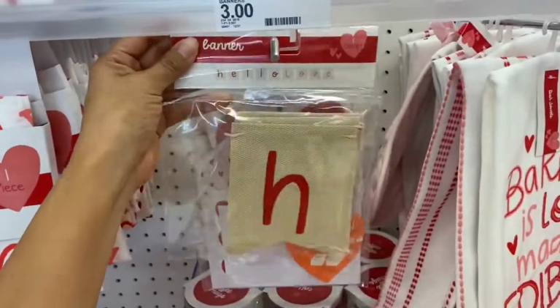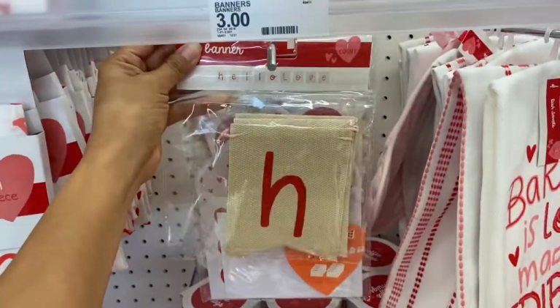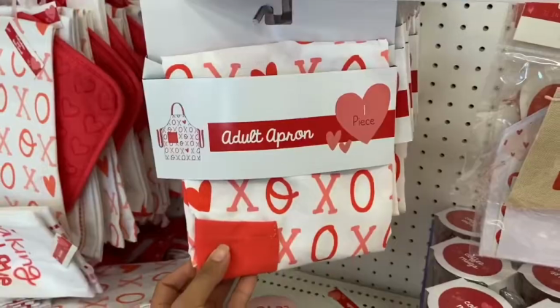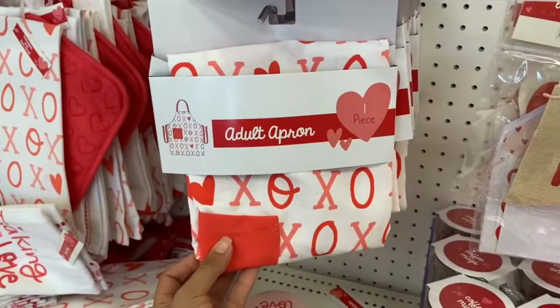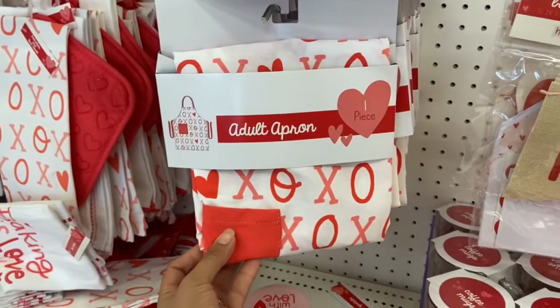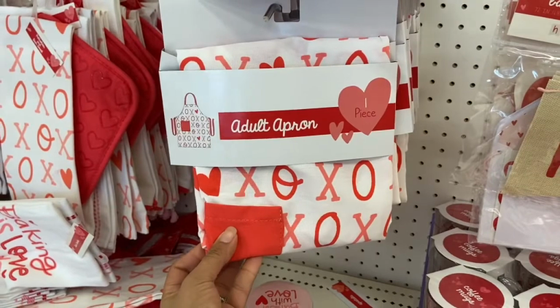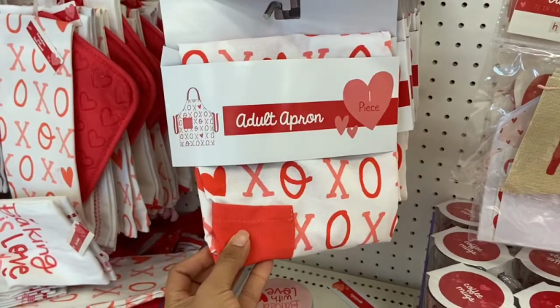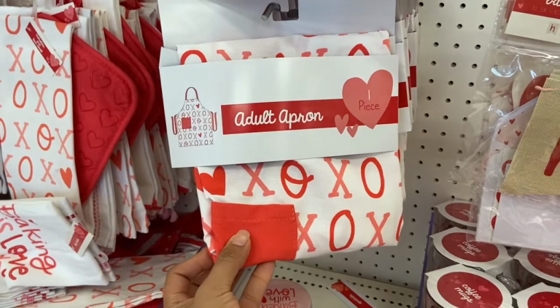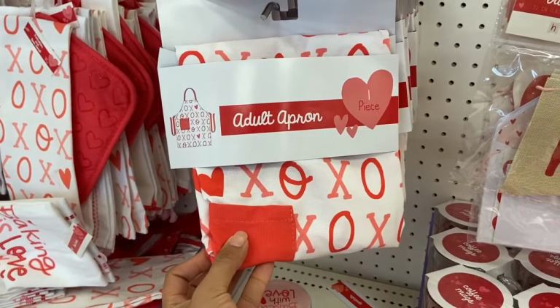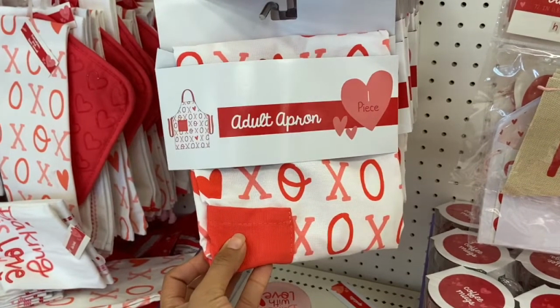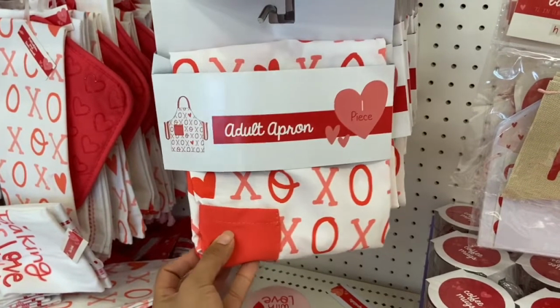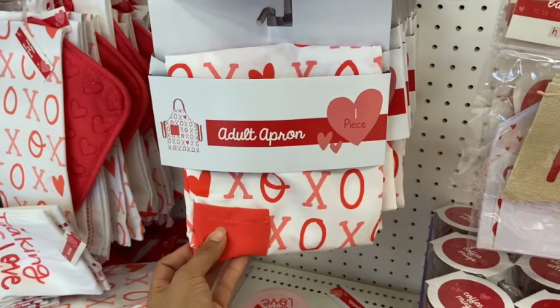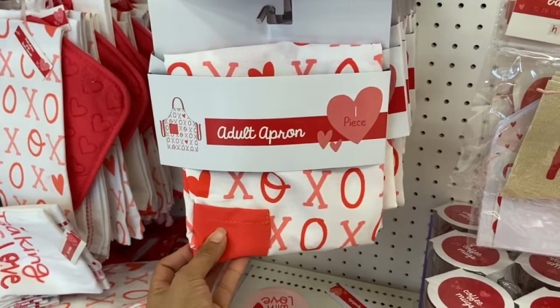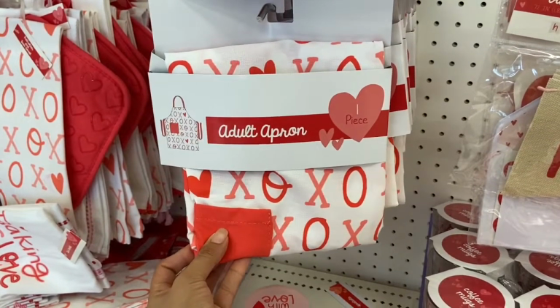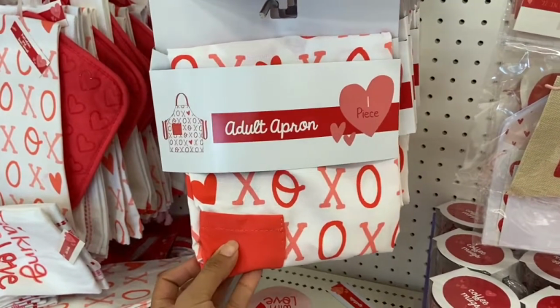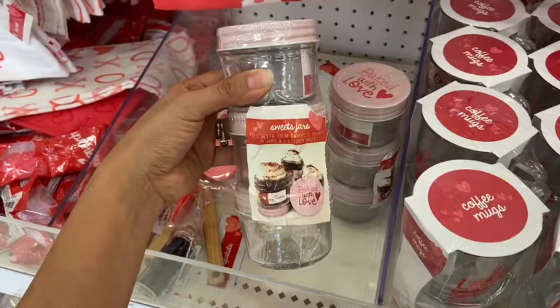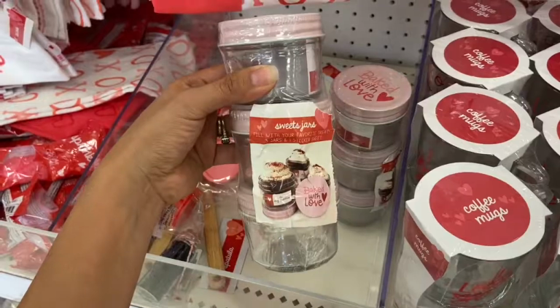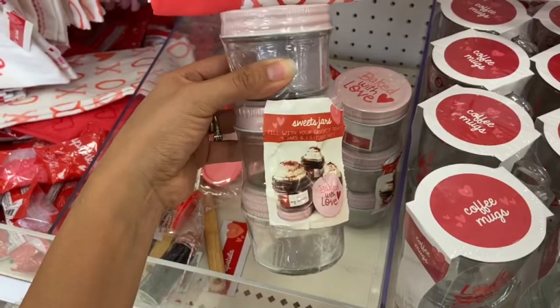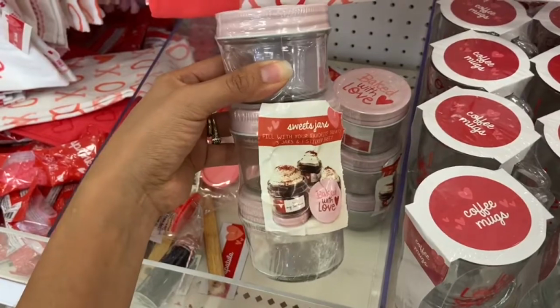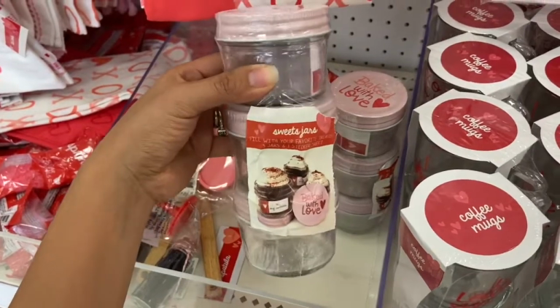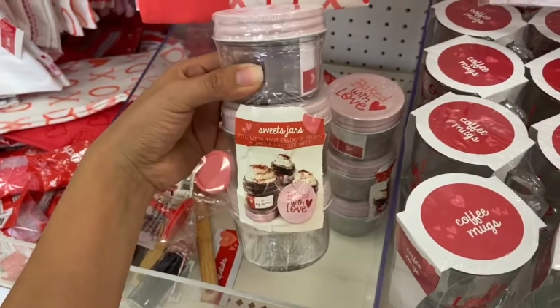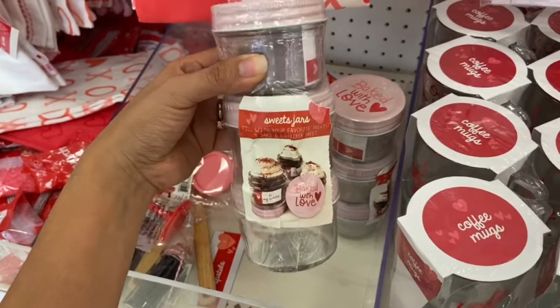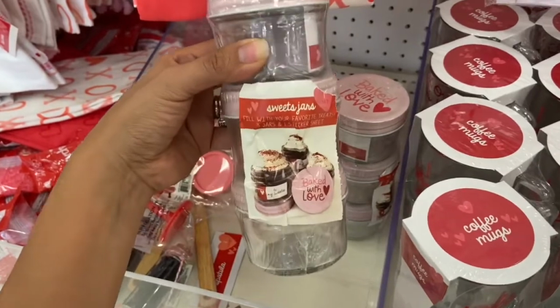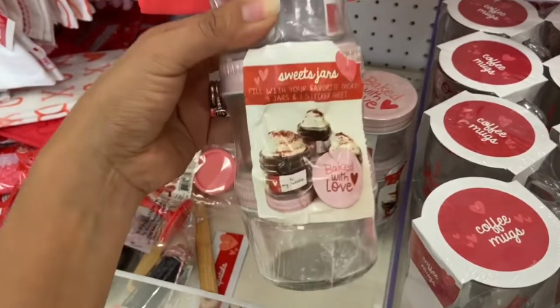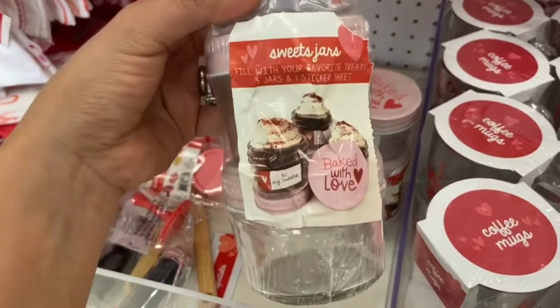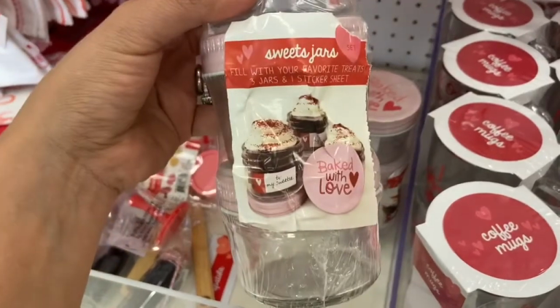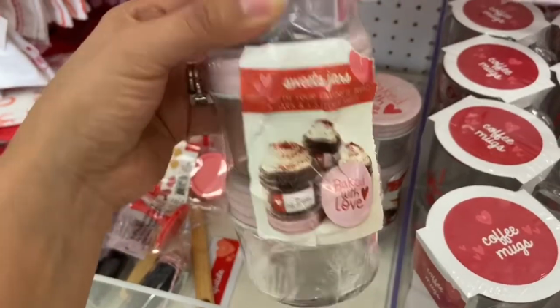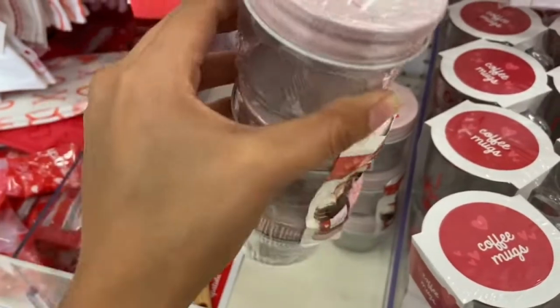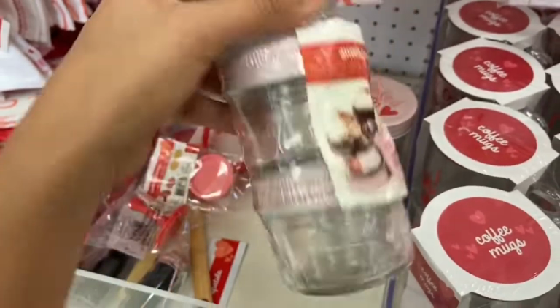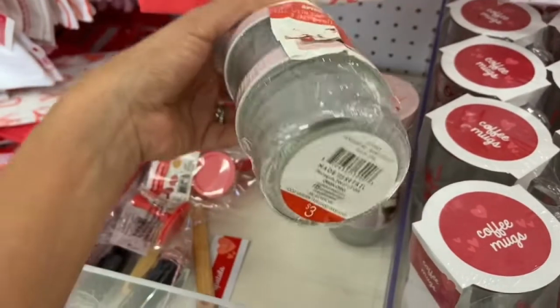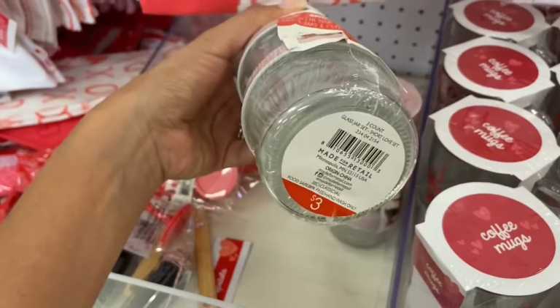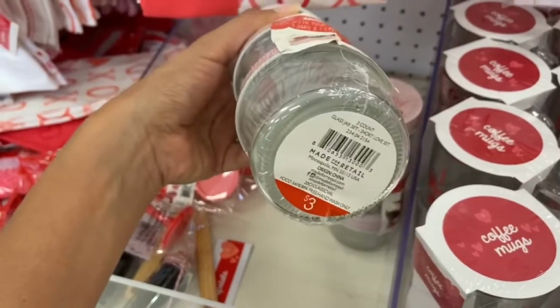They have this really cute adult Valentine's Day apron for five dollars, and if you're into bacon, they have these sweet little bacon jars you can put some treats in — and this is three dollars.